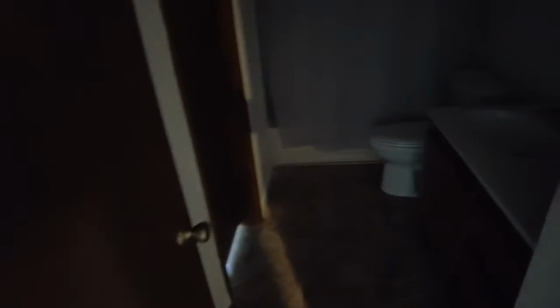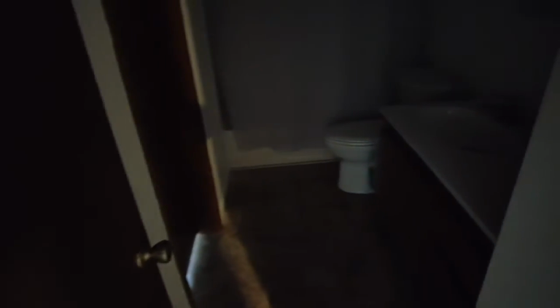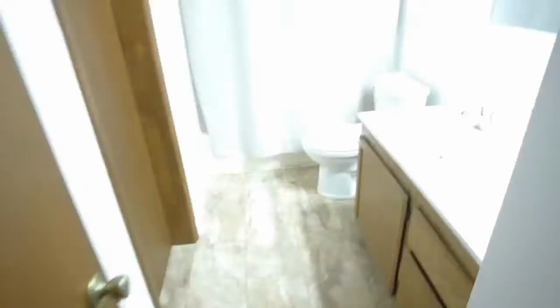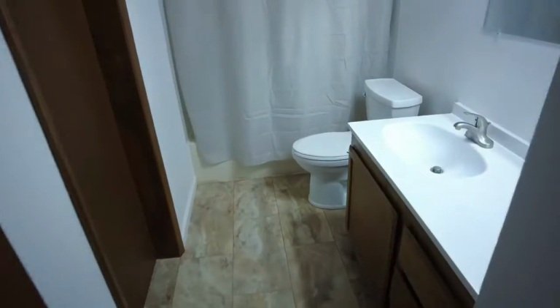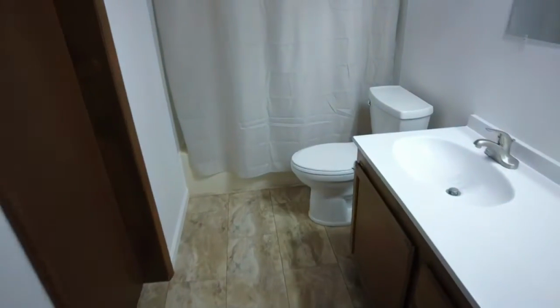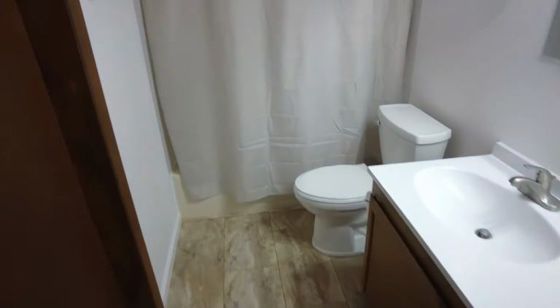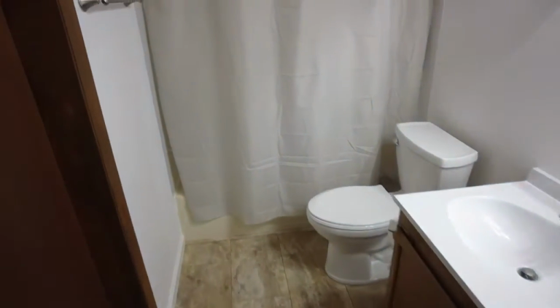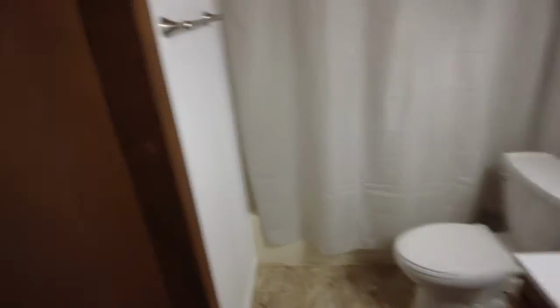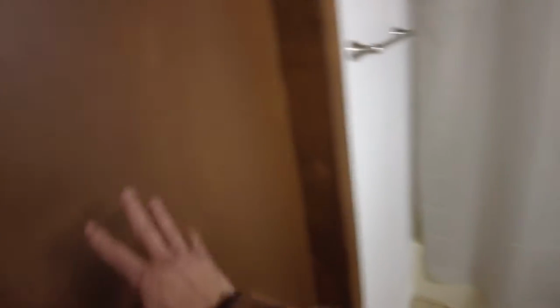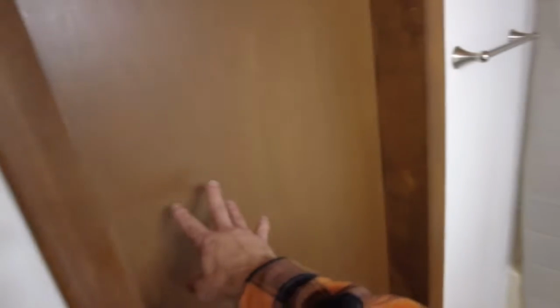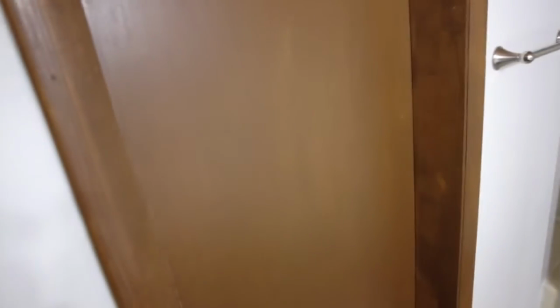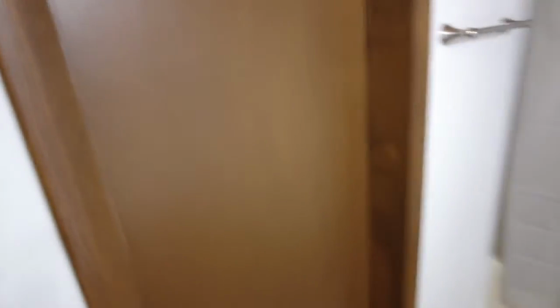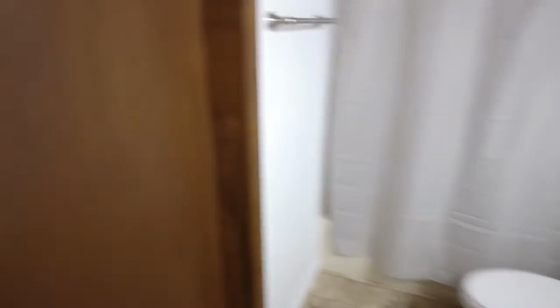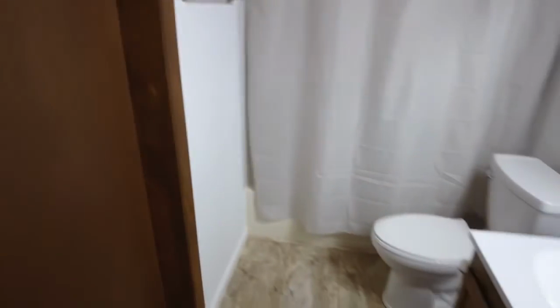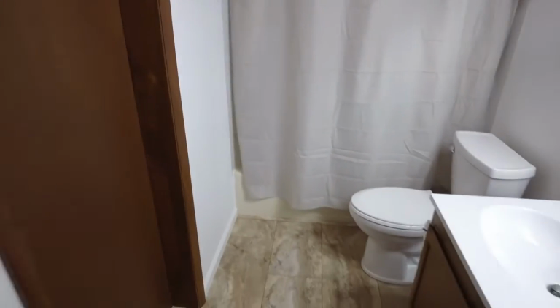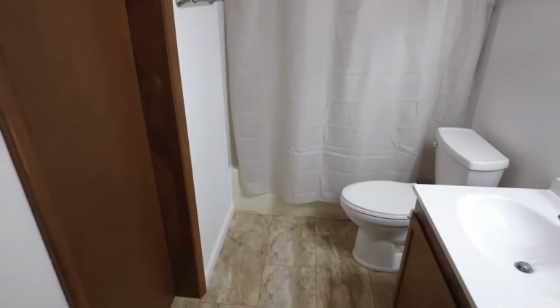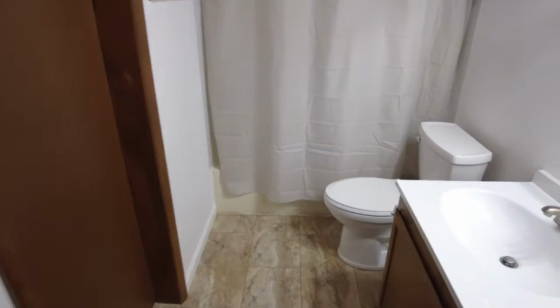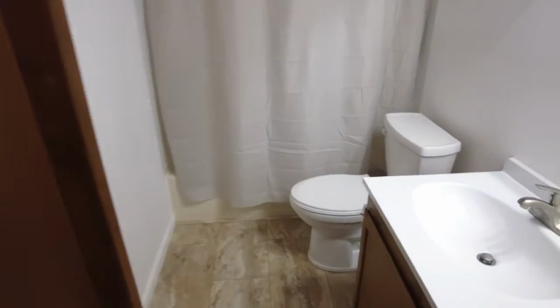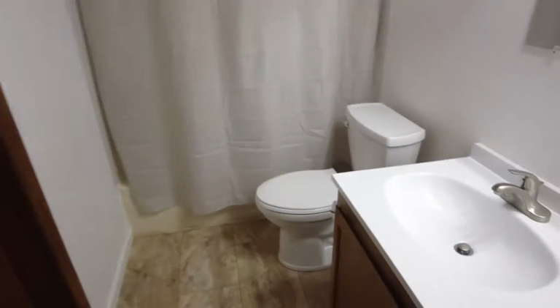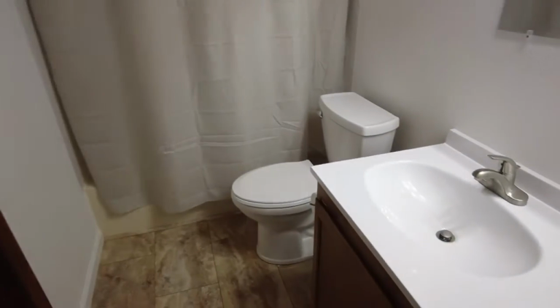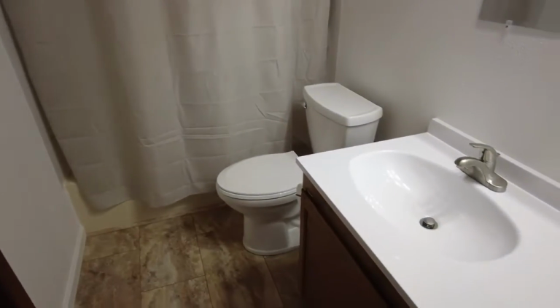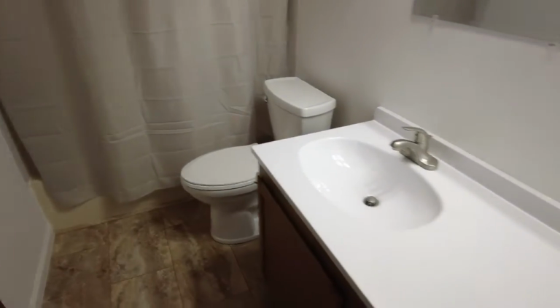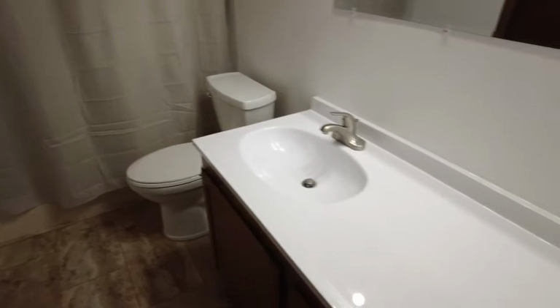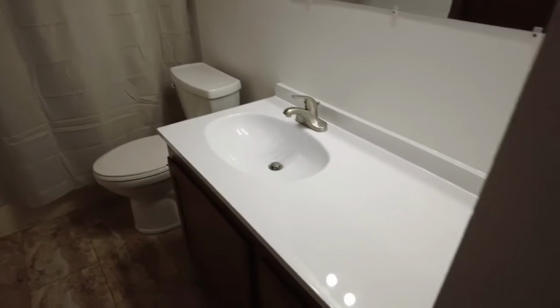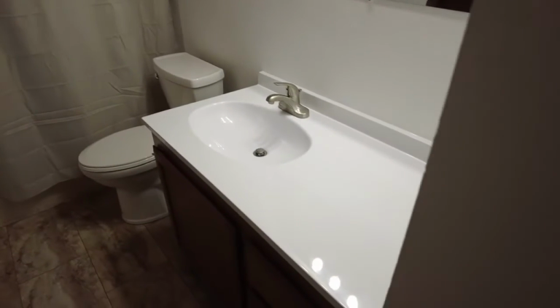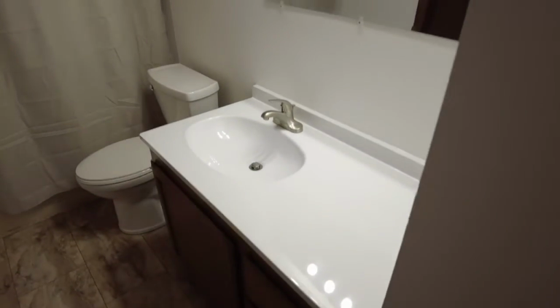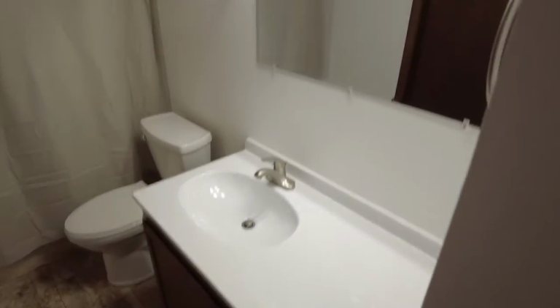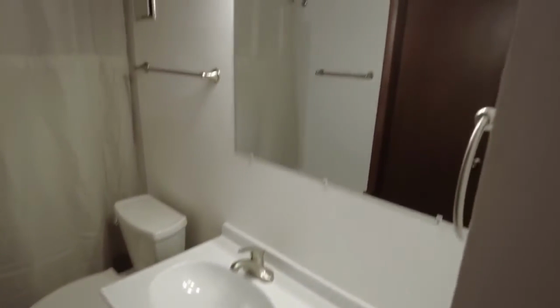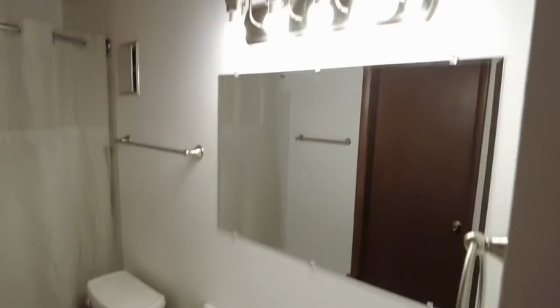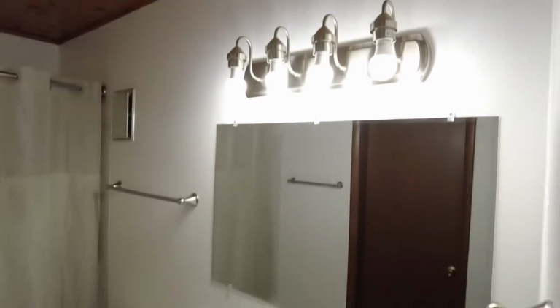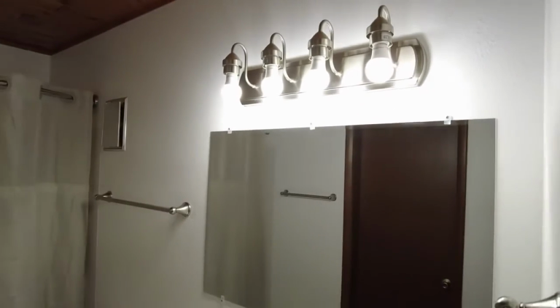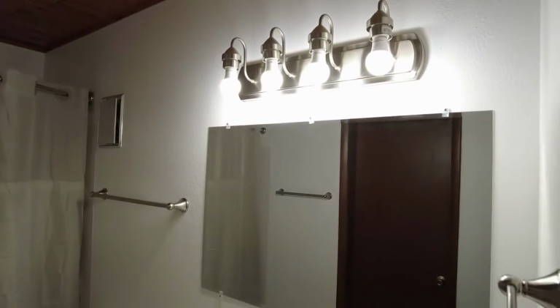Upstairs bathroom — this one is a Jack and Jill, which means you can access the master bedroom from here. You do have a toilet, shower-tub combo, and a vanity. Everything is nice and clean with bright lights.